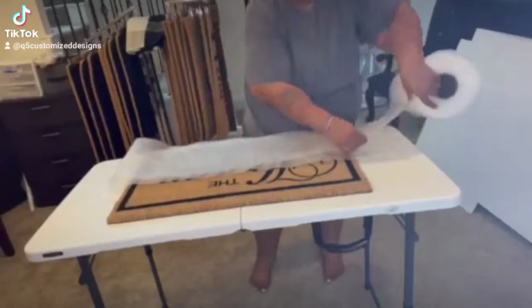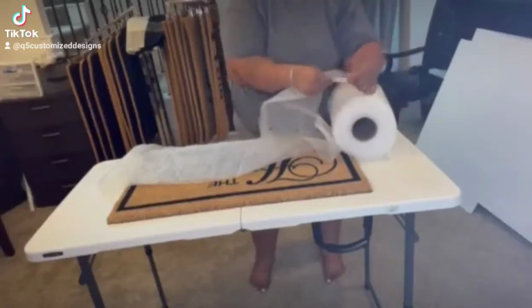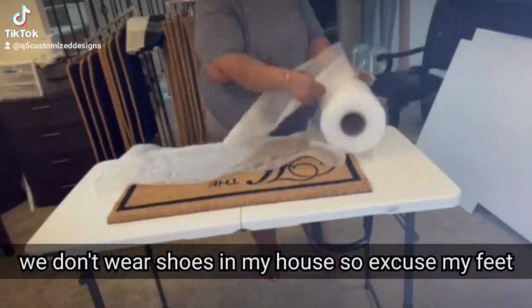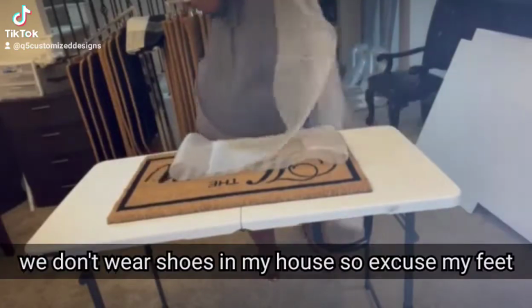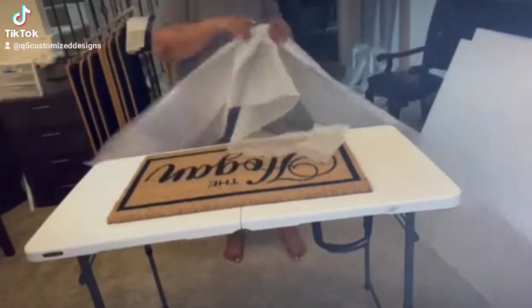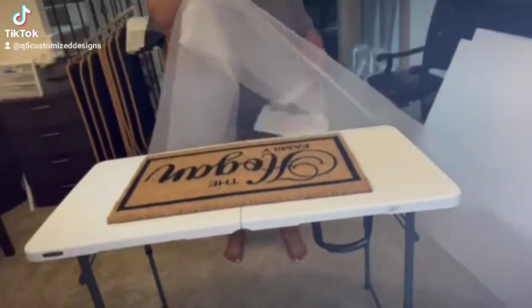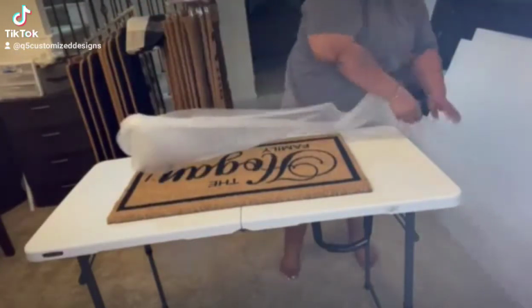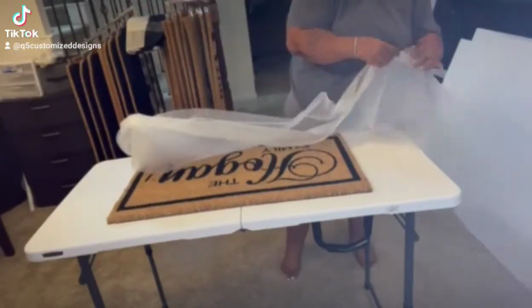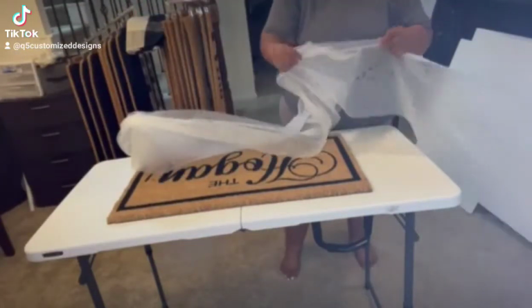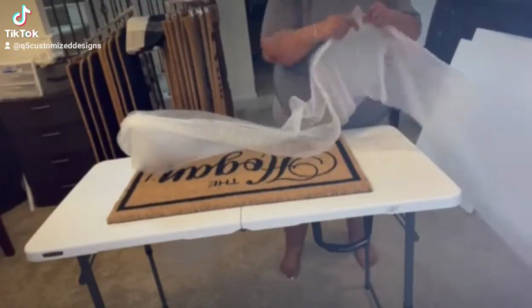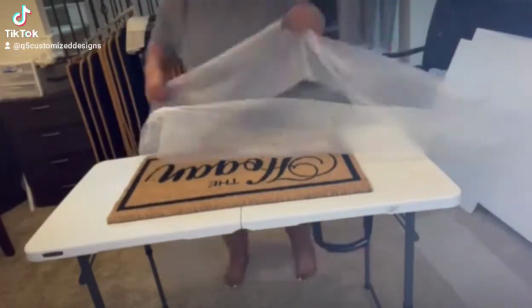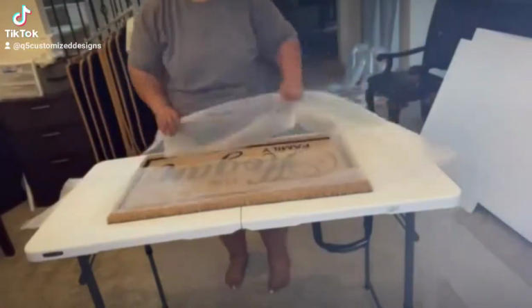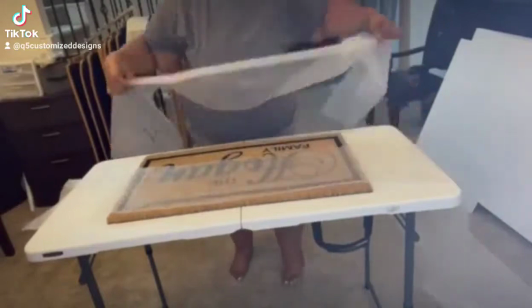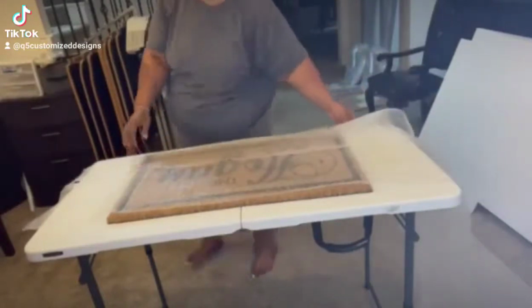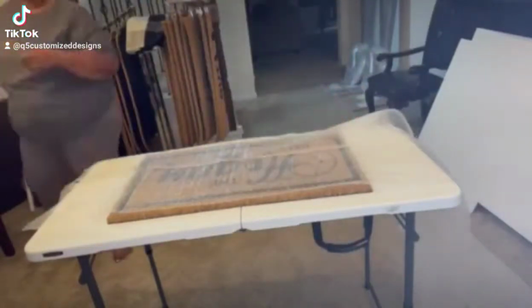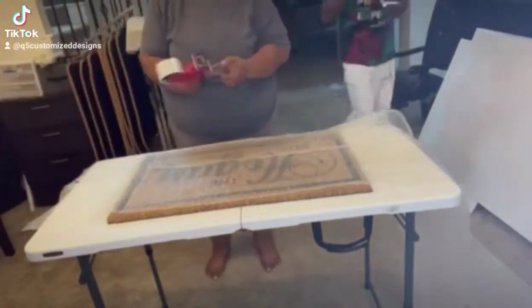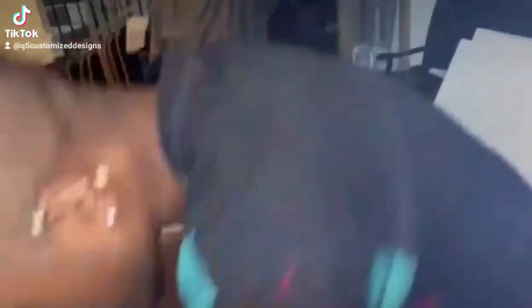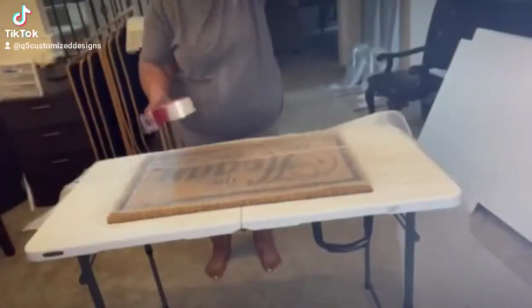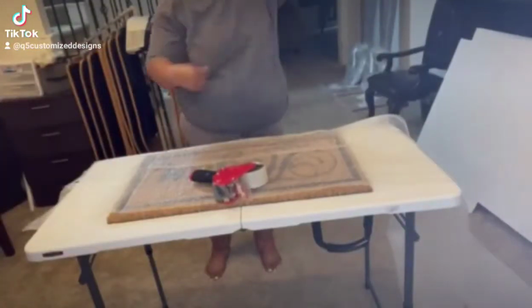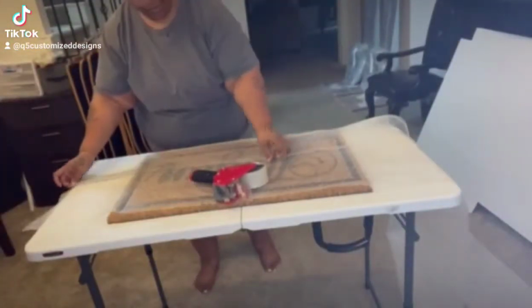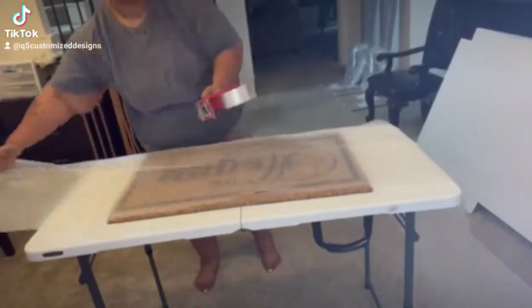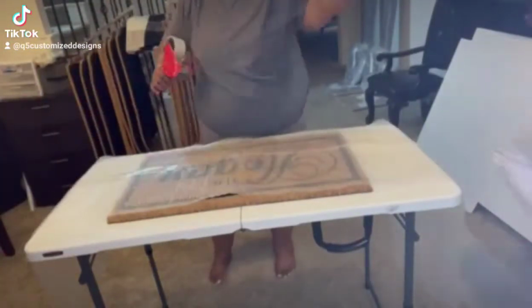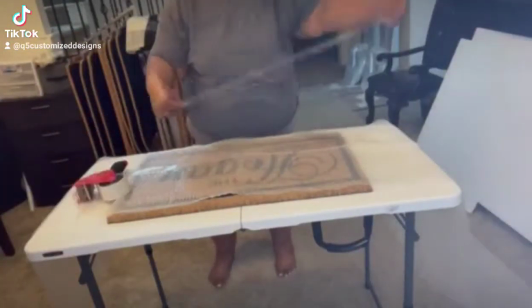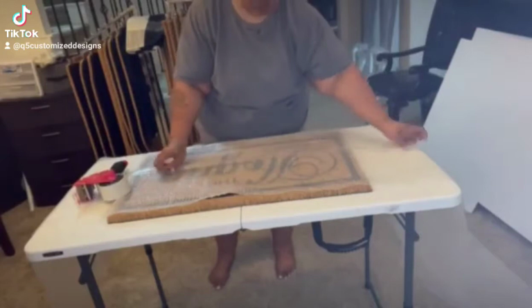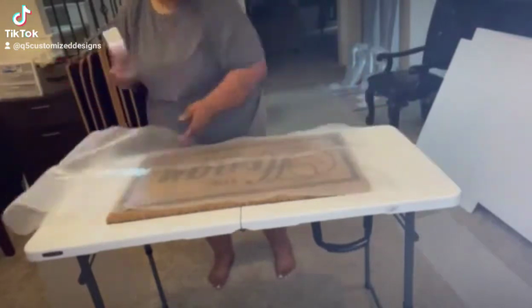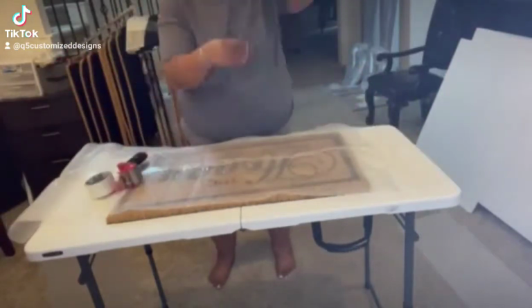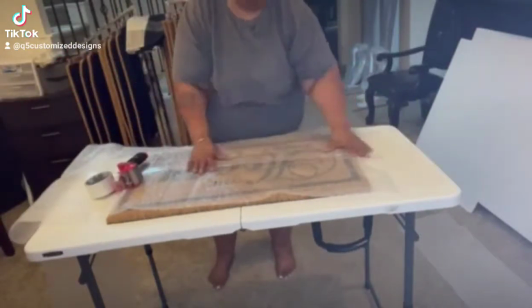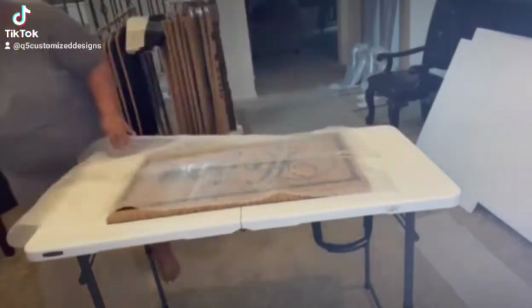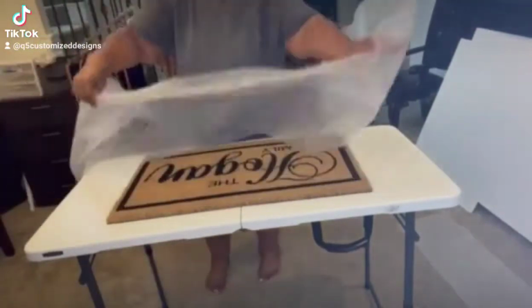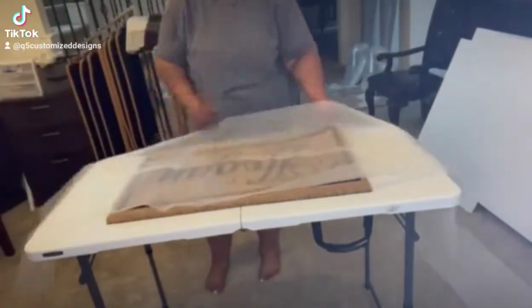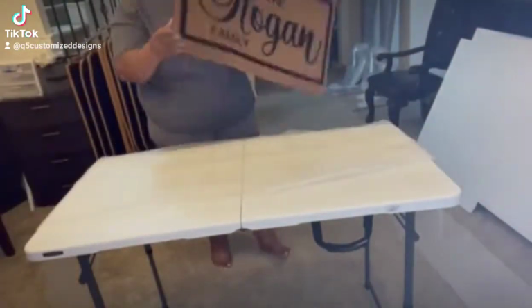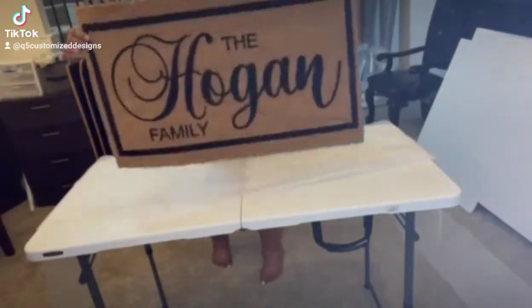Hello everyone and thank you for watching. This is my packing process for my doormats. Excuse me — with no shoes on; I'm comfortable in my house, we don't wear shoes at my home.